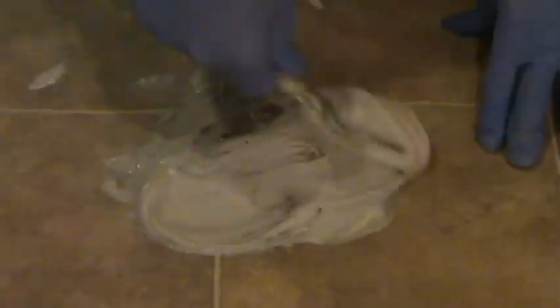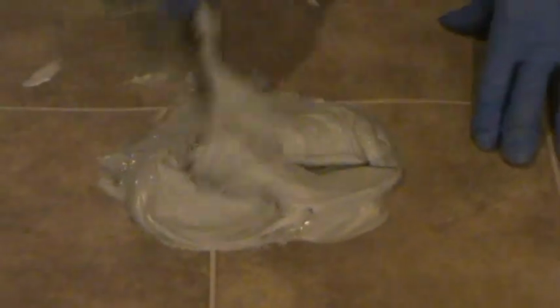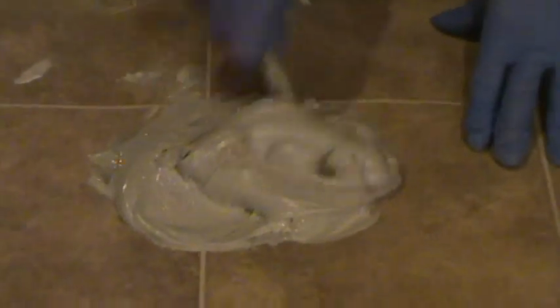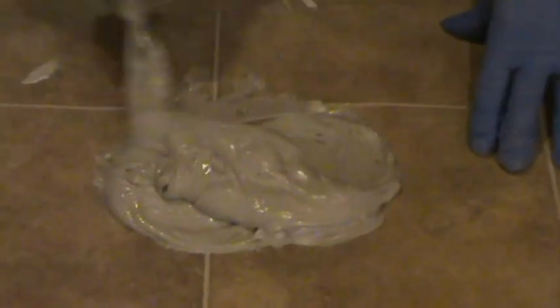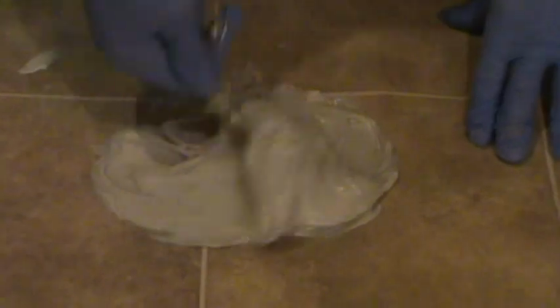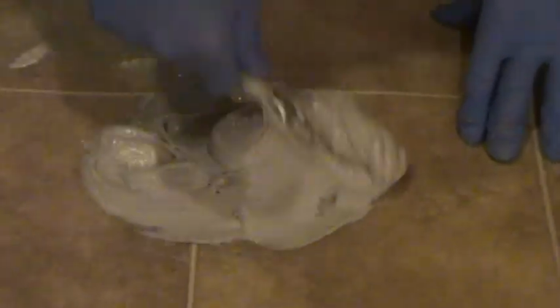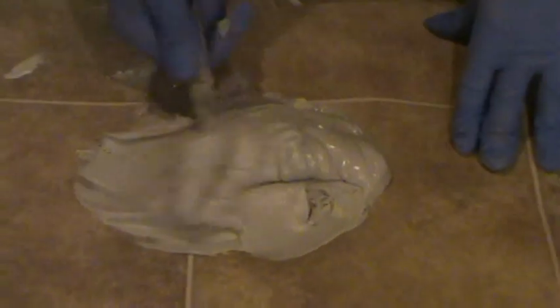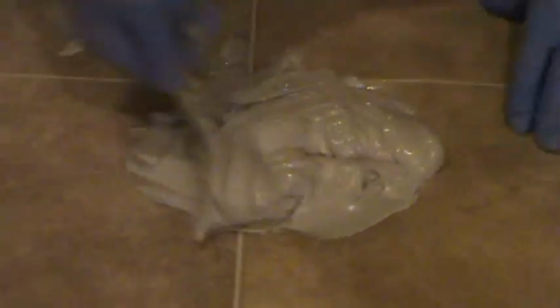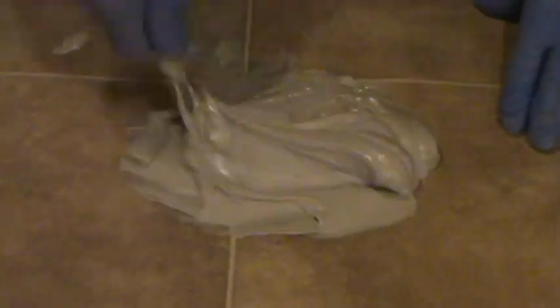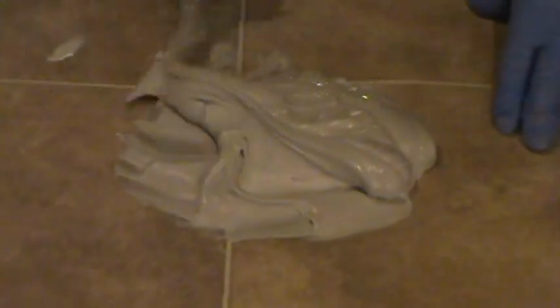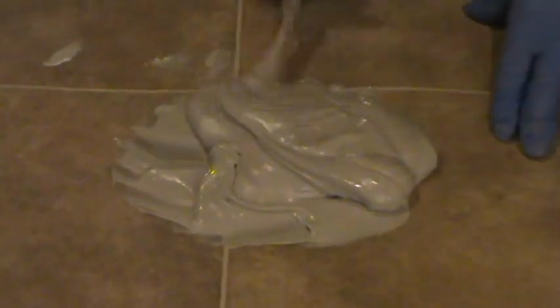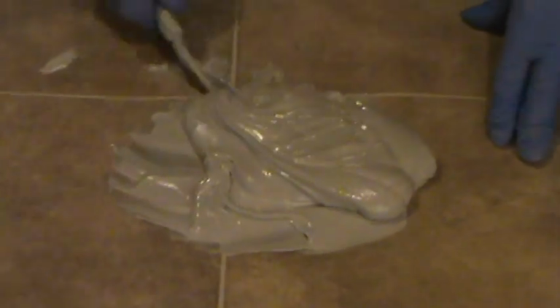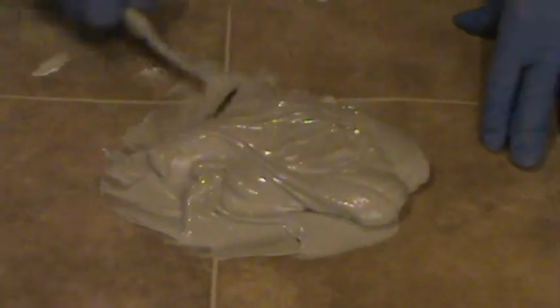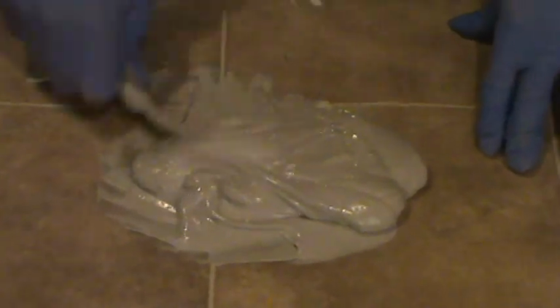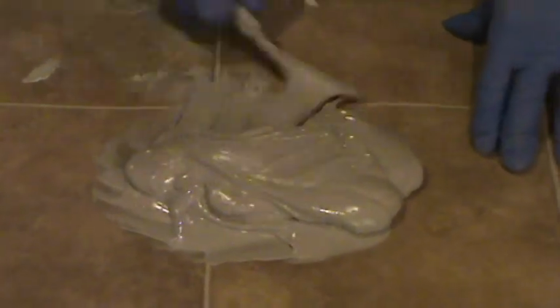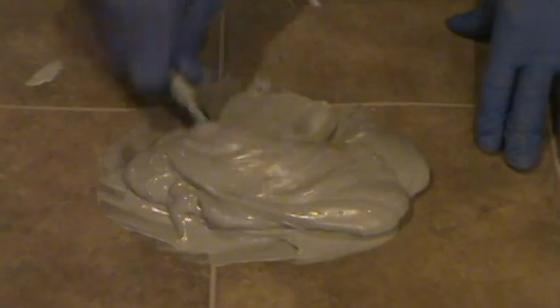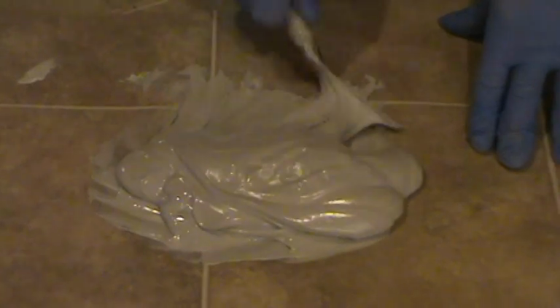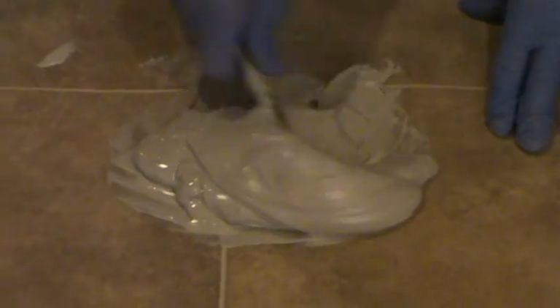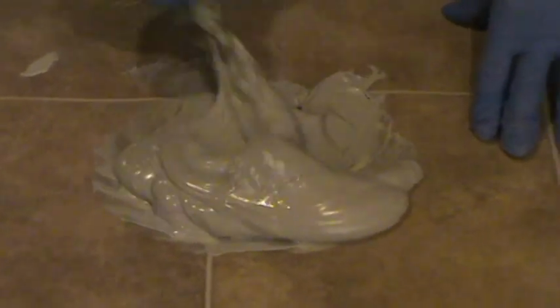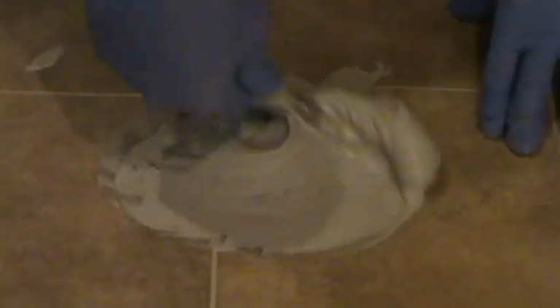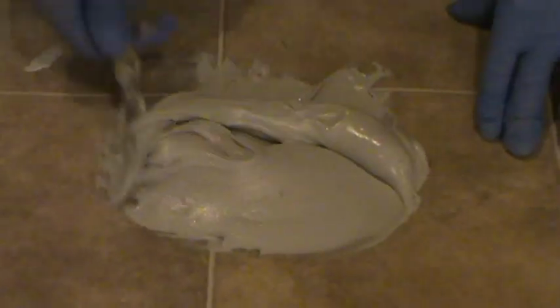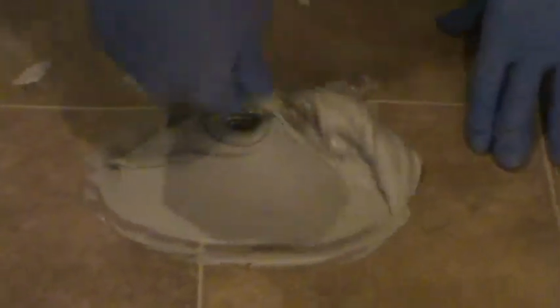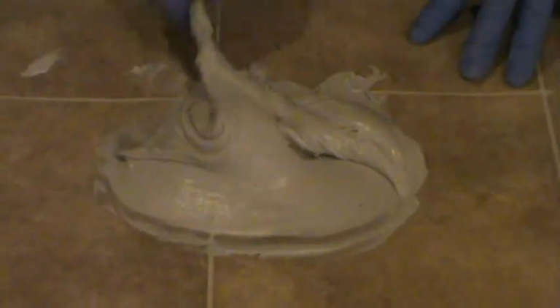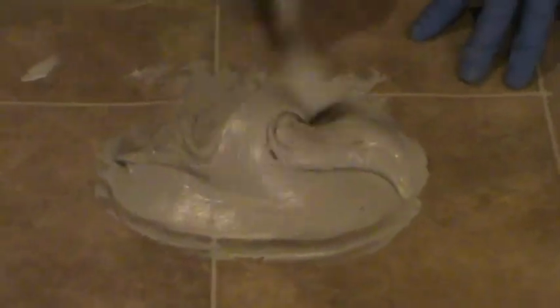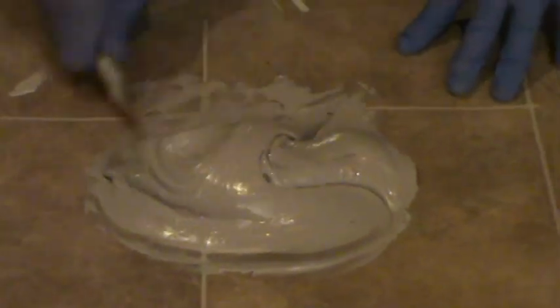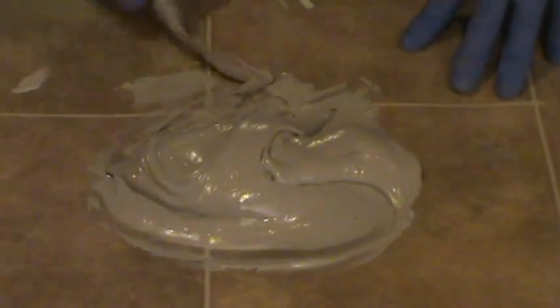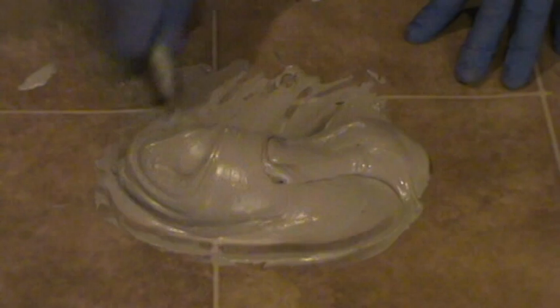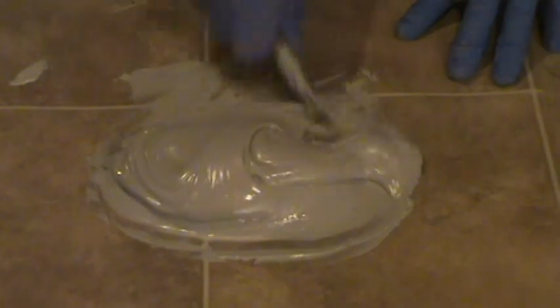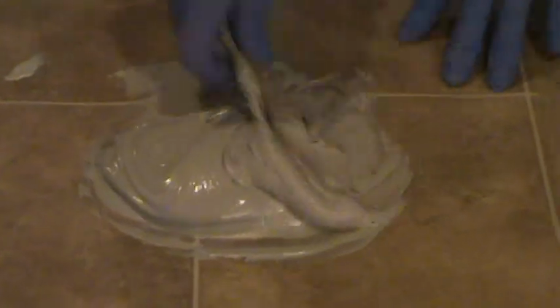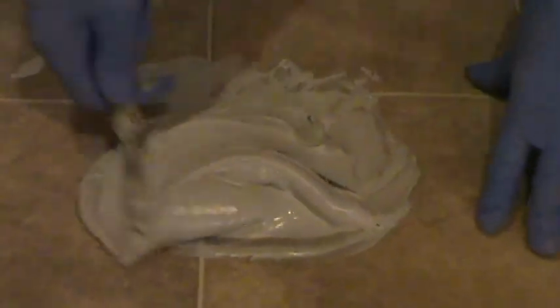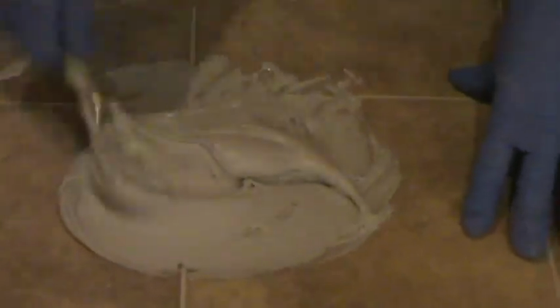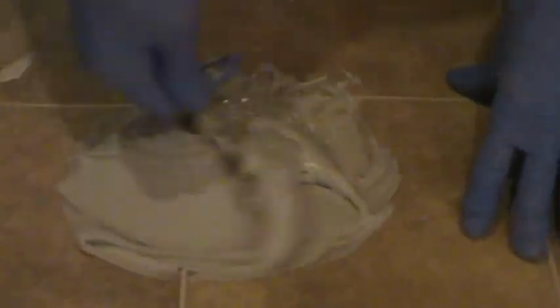Anytime you're working with epoxies, it's a good idea to wear long pants, a long-sleeved shirt, gloves, and safety glasses.